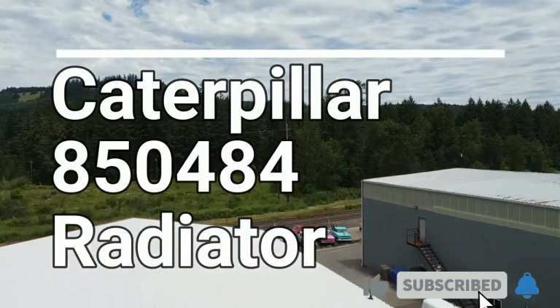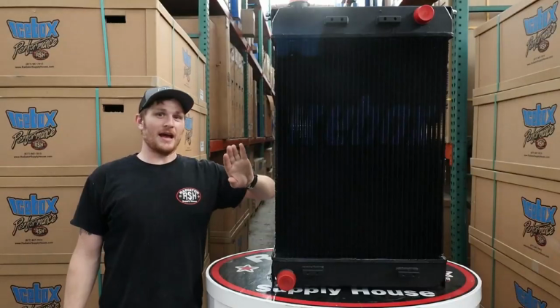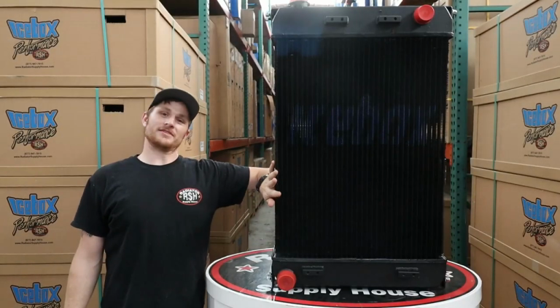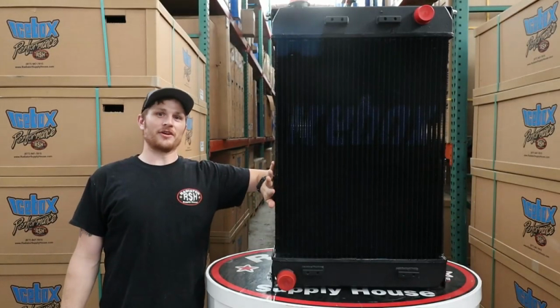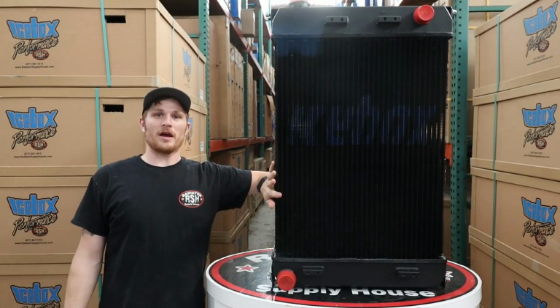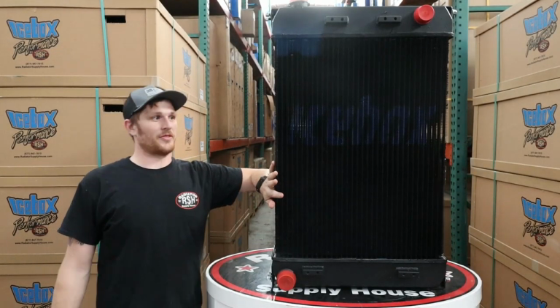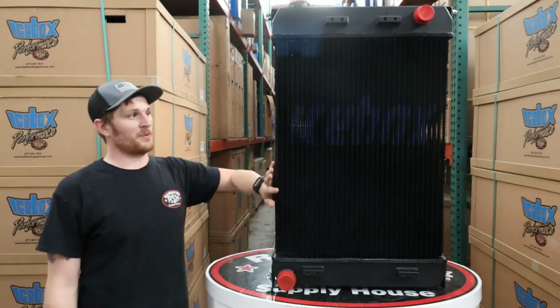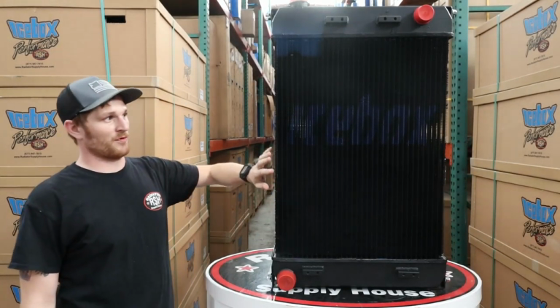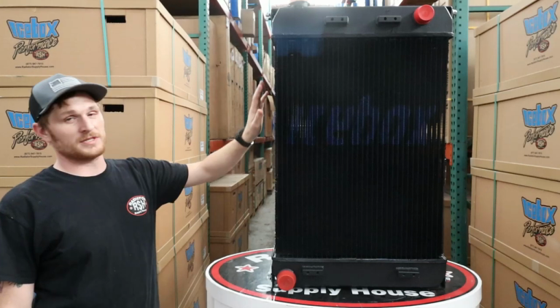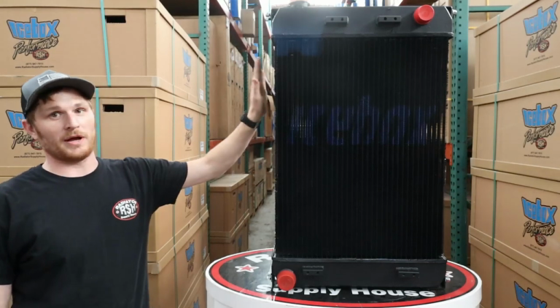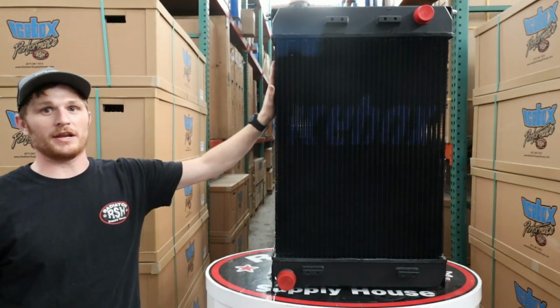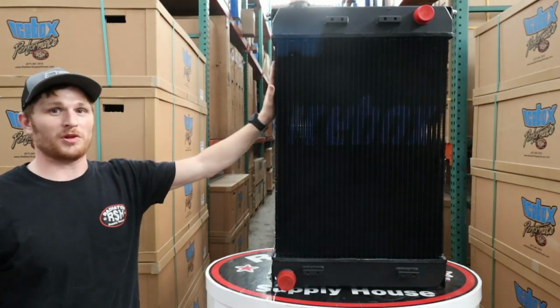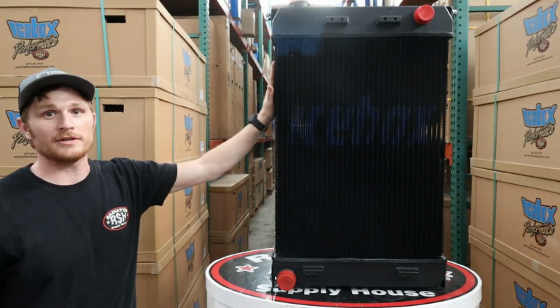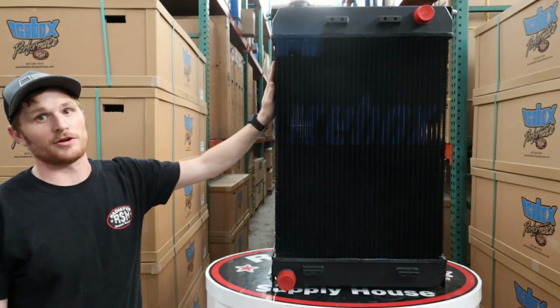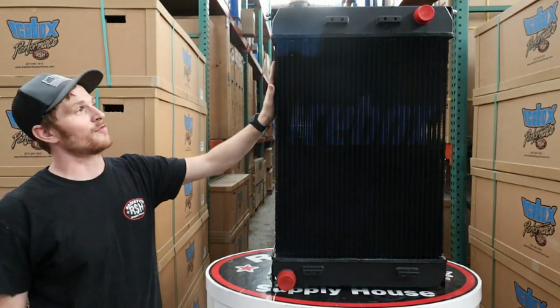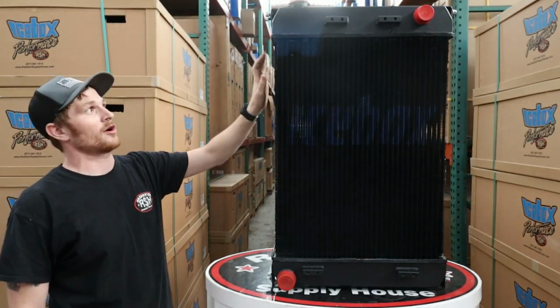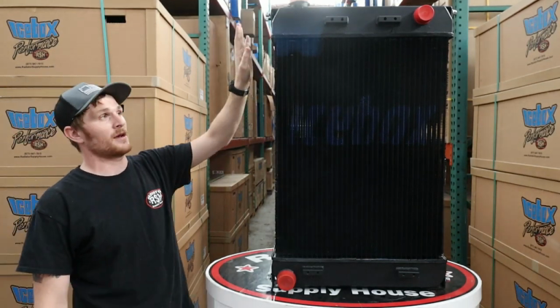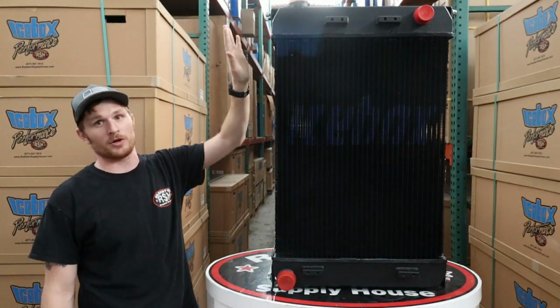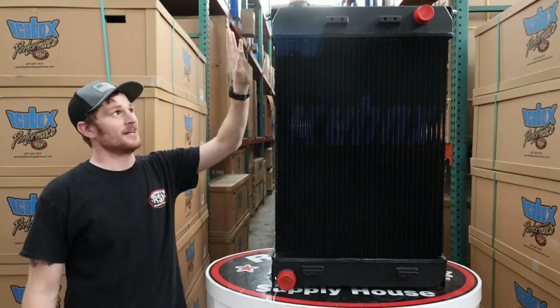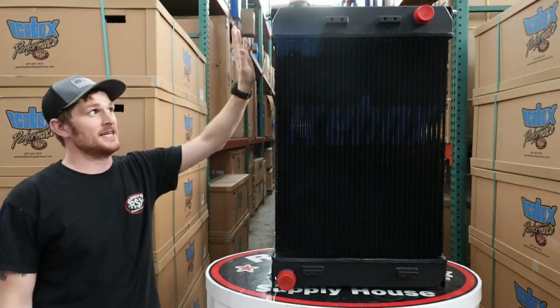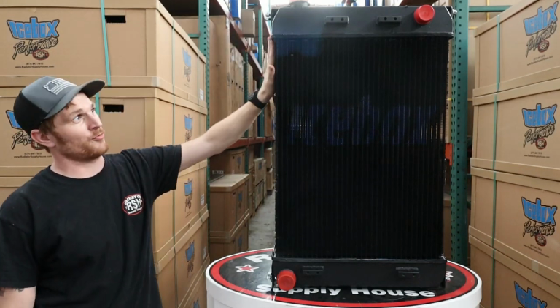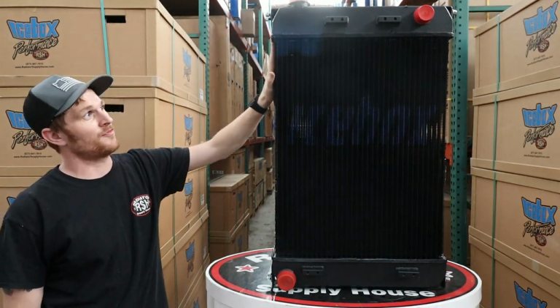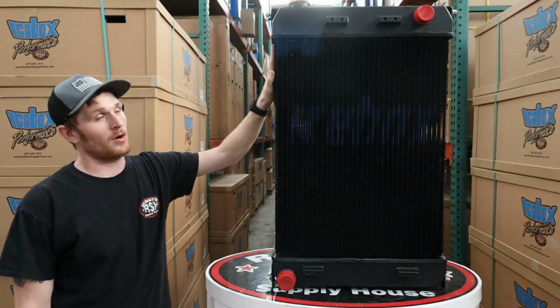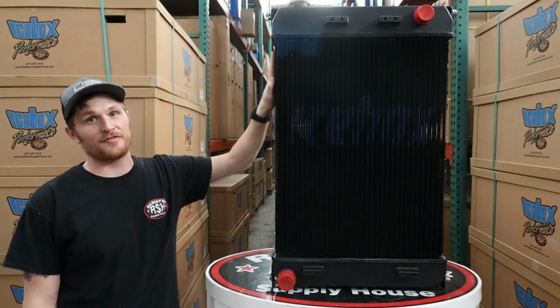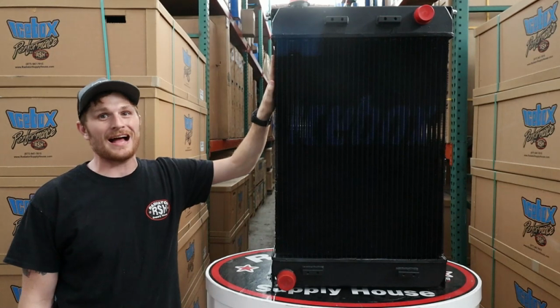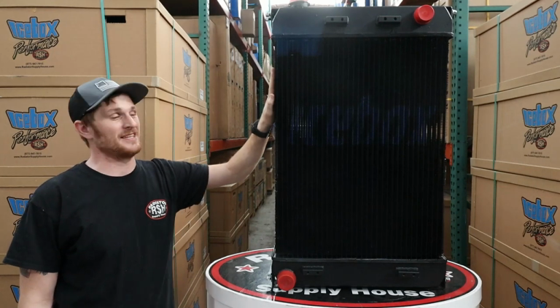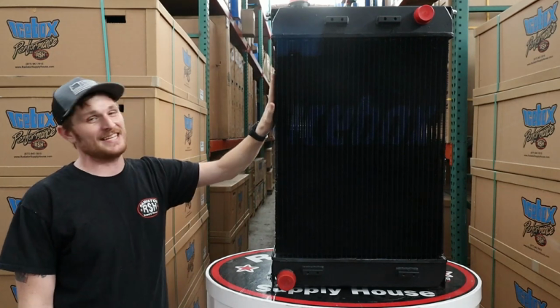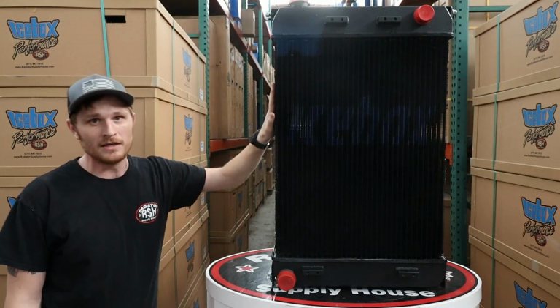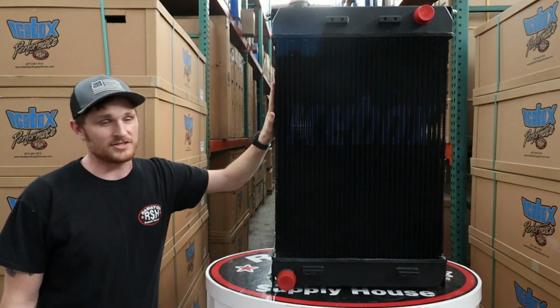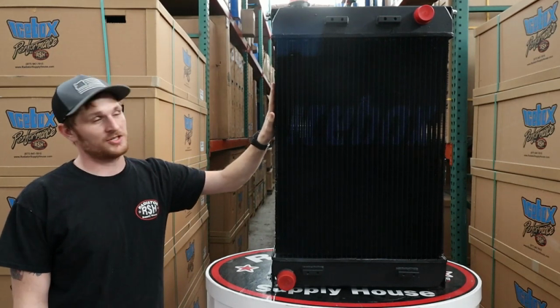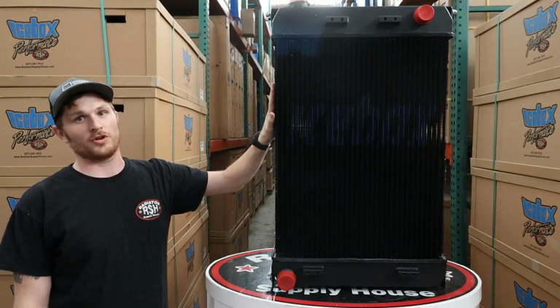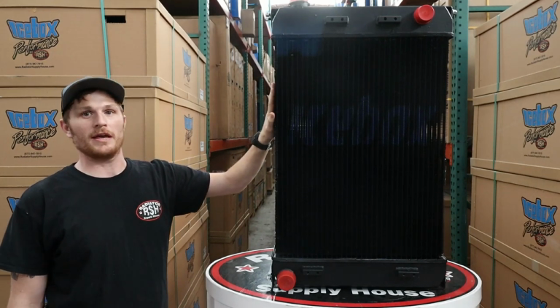Hey howdy, this is Andrew Knight with Icebox Performance built by Radiator Supply House. Here to go over our Caterpillar D3, 4, and 5C series 2 and 3 radiator.